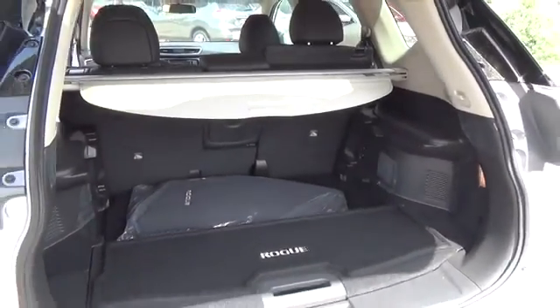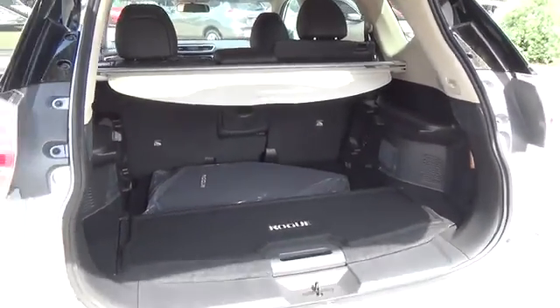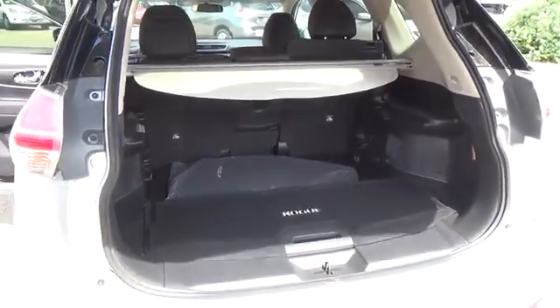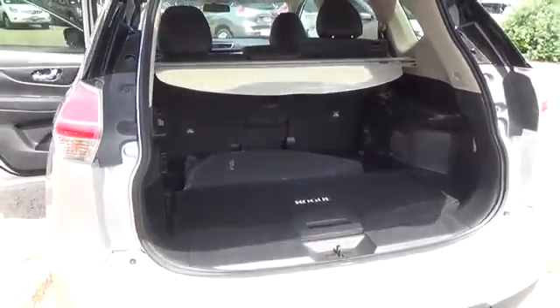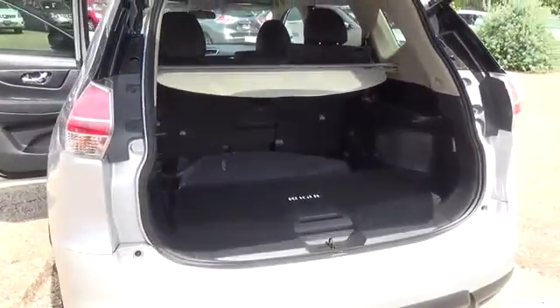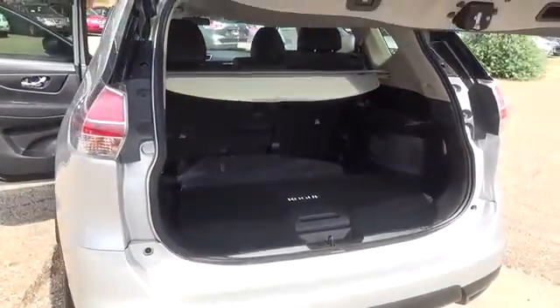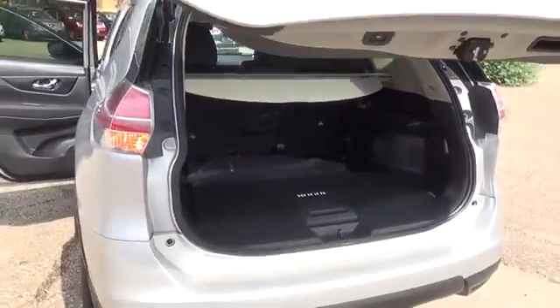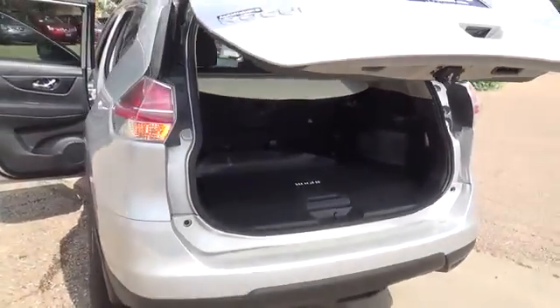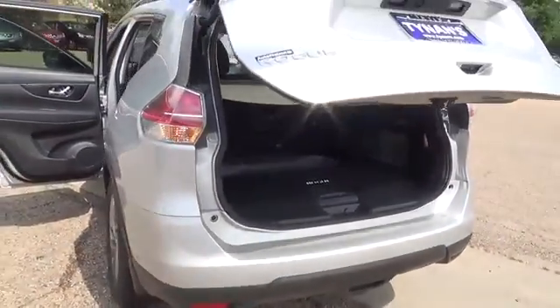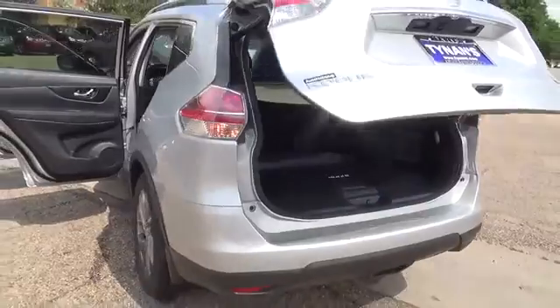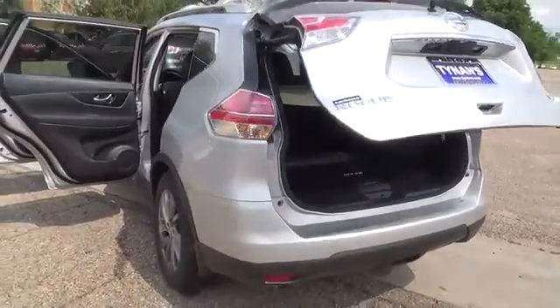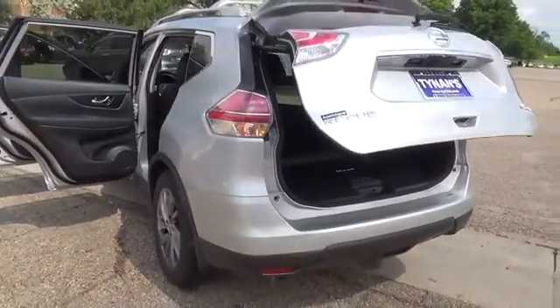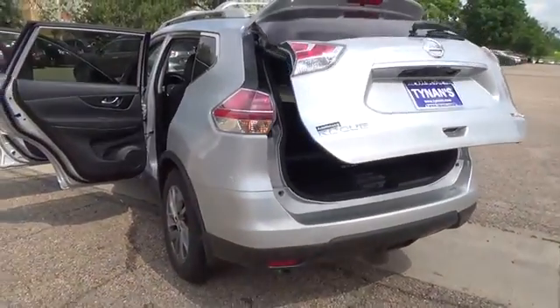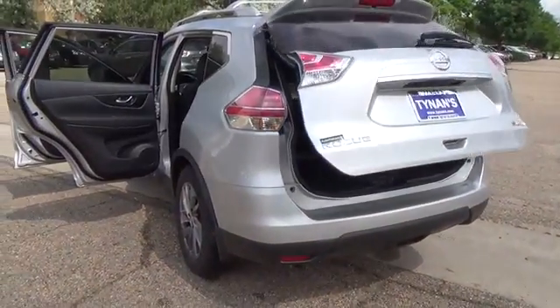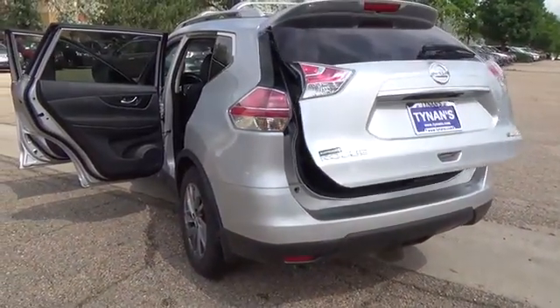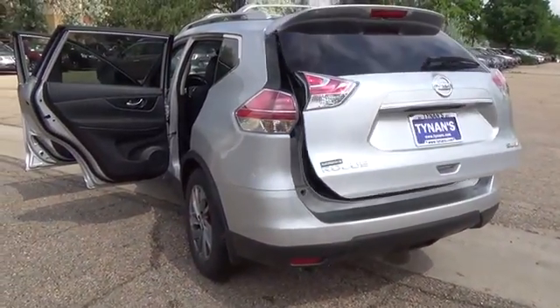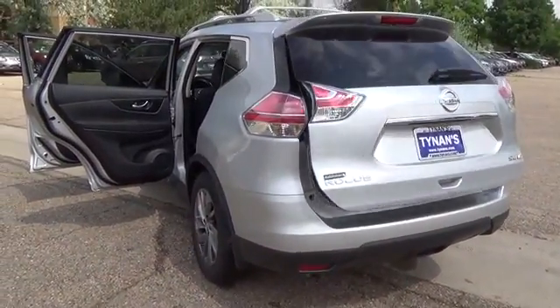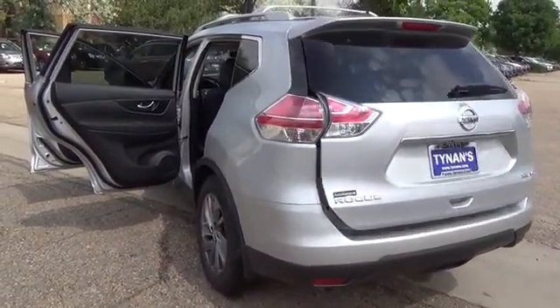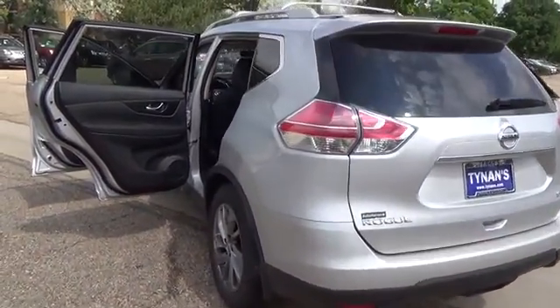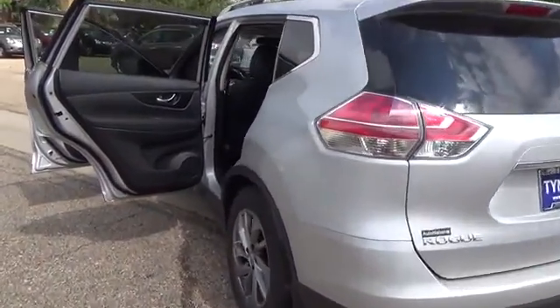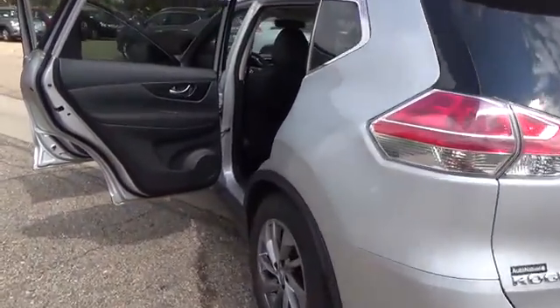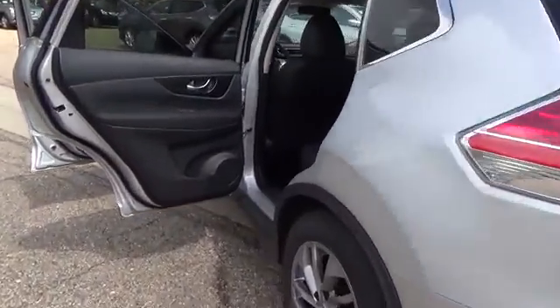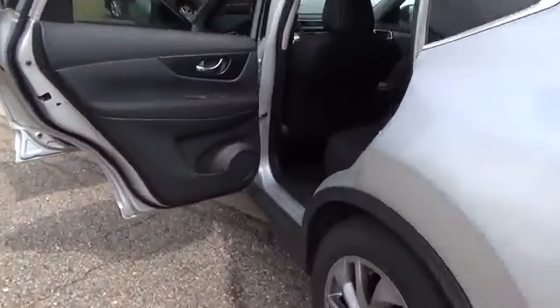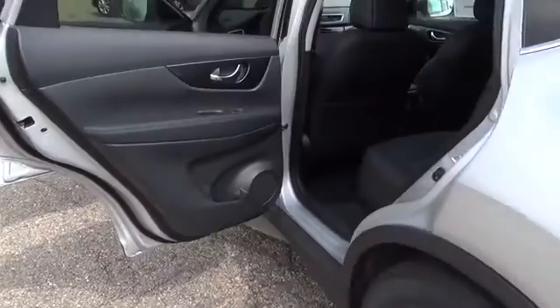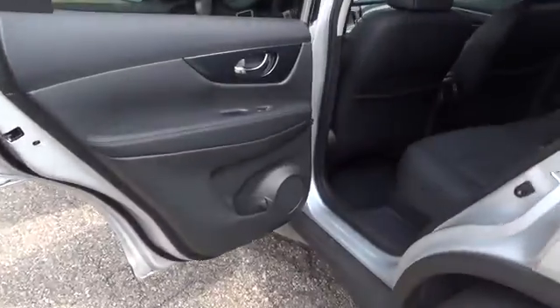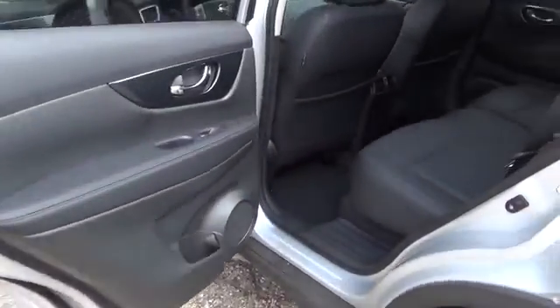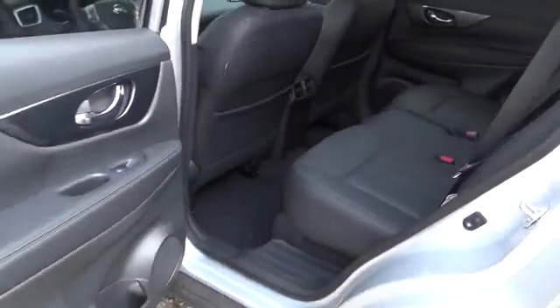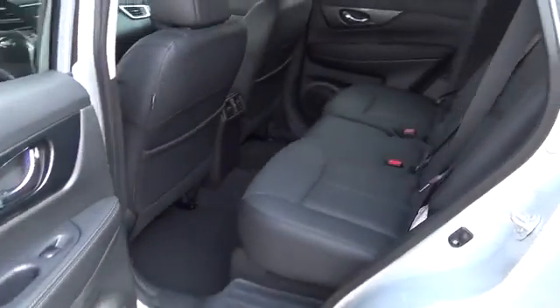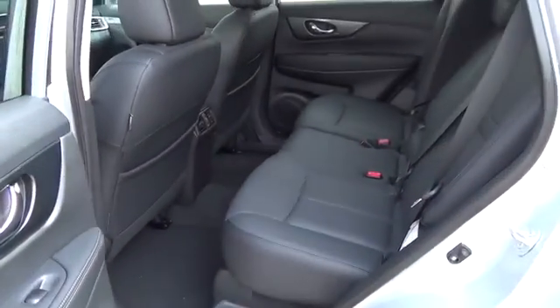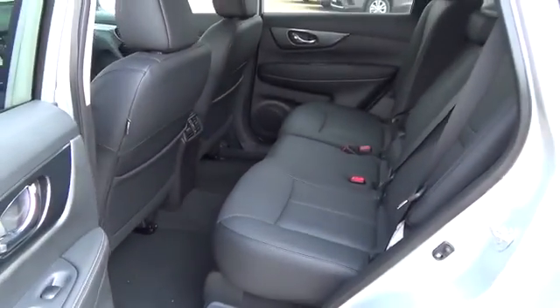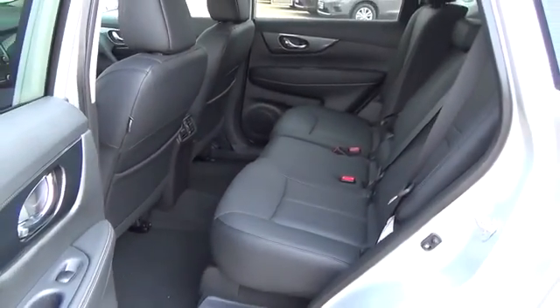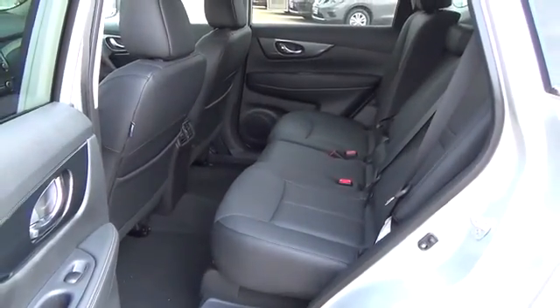eco-mode, rear-view monitor, advanced drive-assist display, 70-cubic-foot cargo capacity and divide-and-hide cargo system, and Nissan Intelligent Key with push-button ignition.